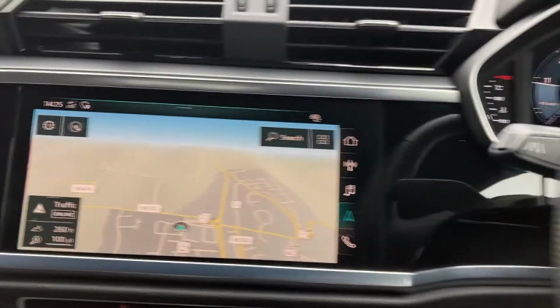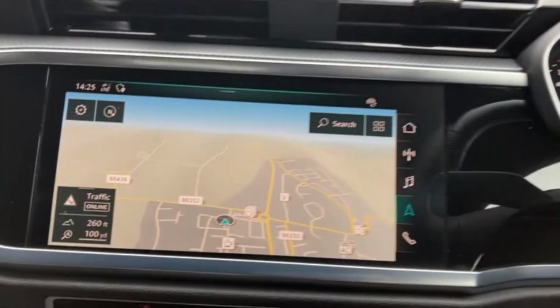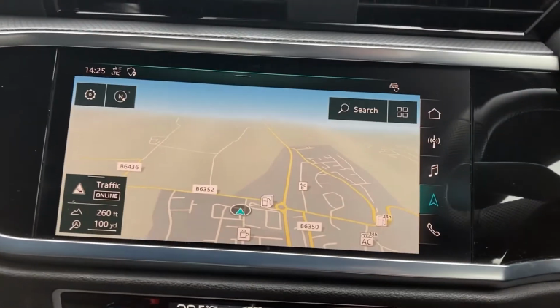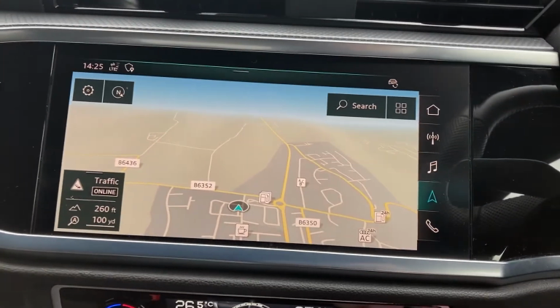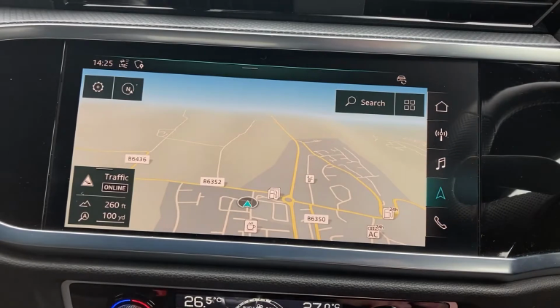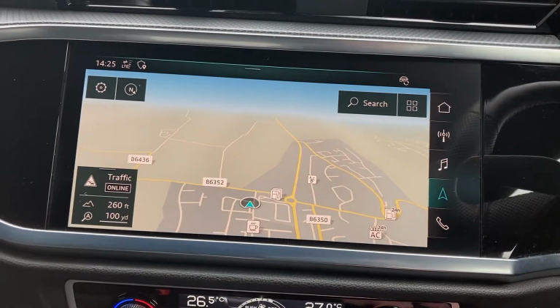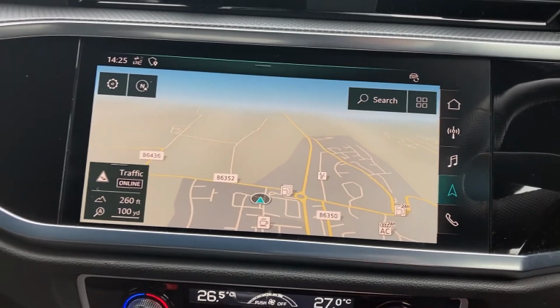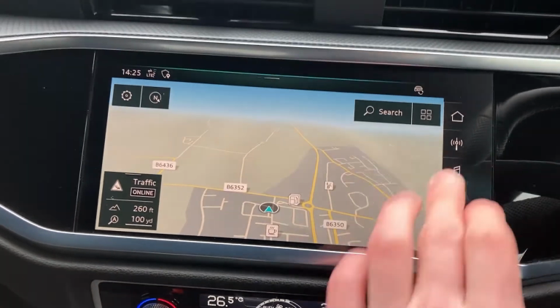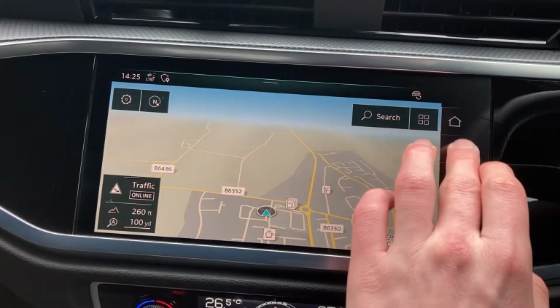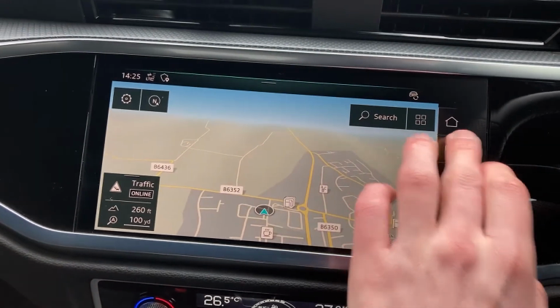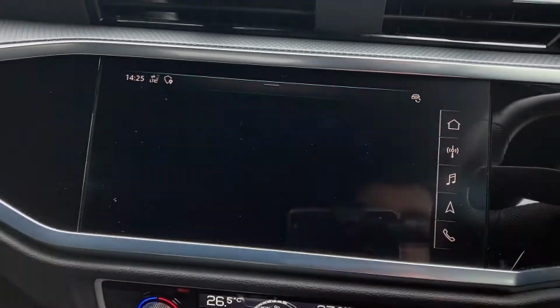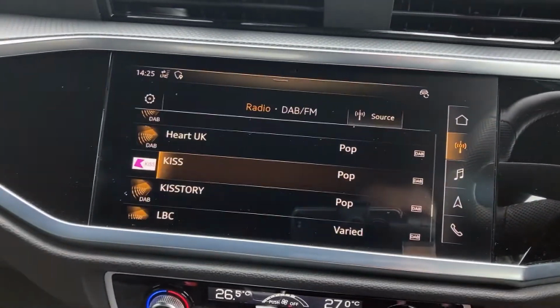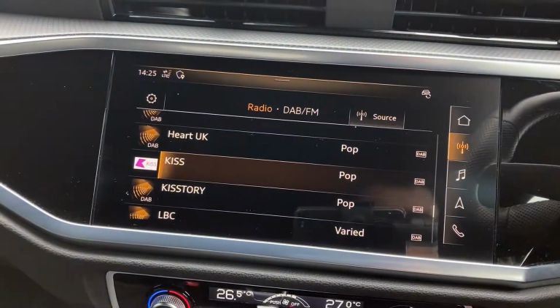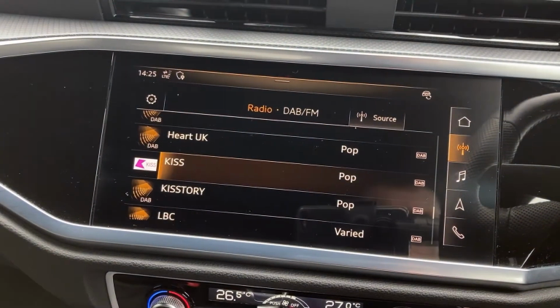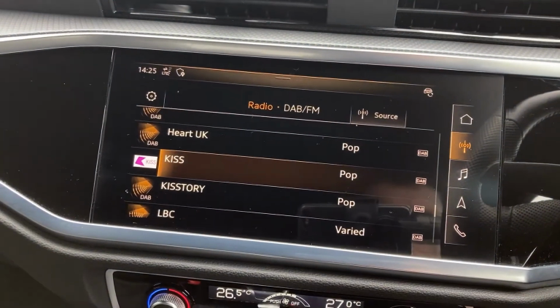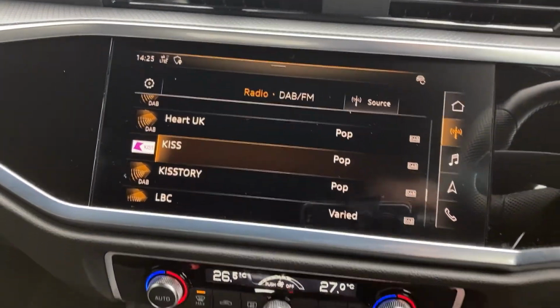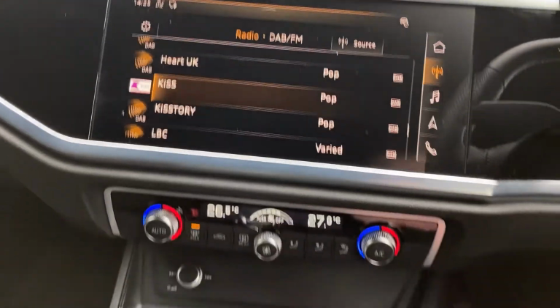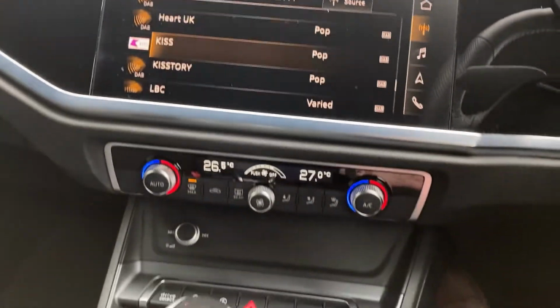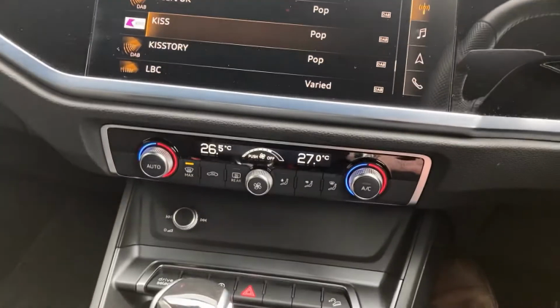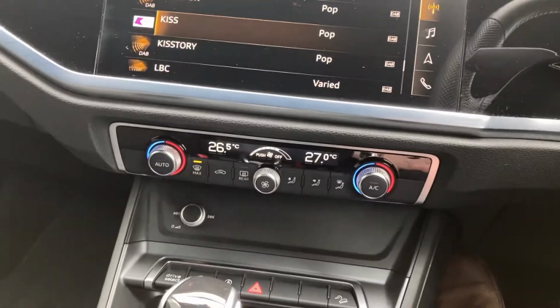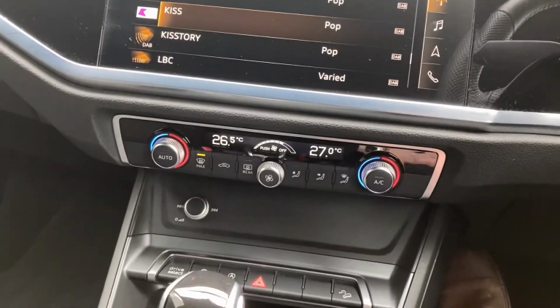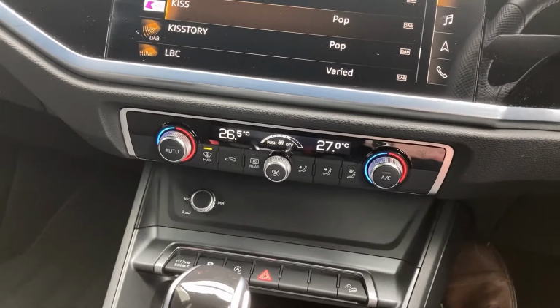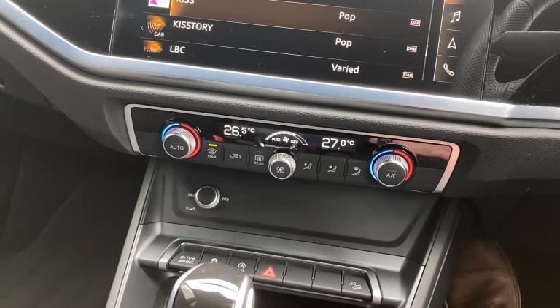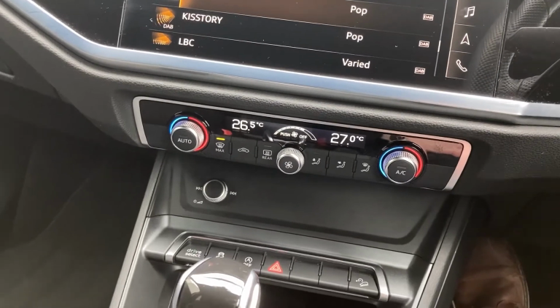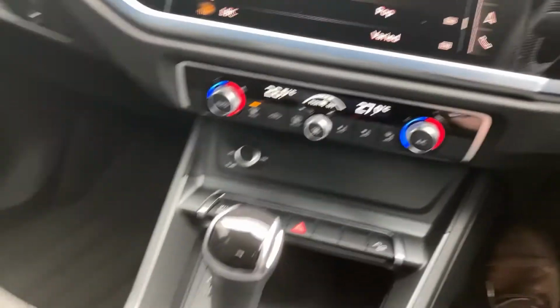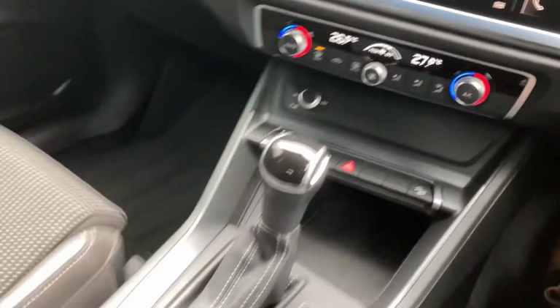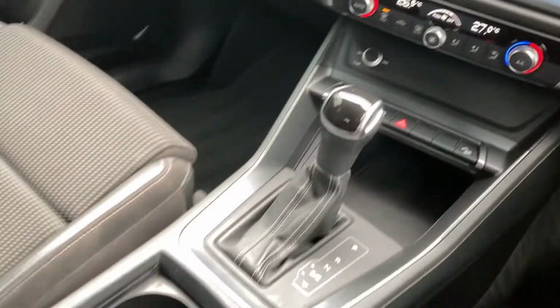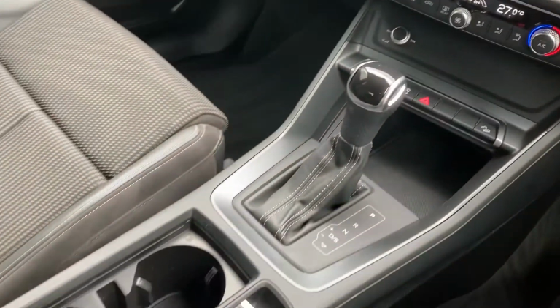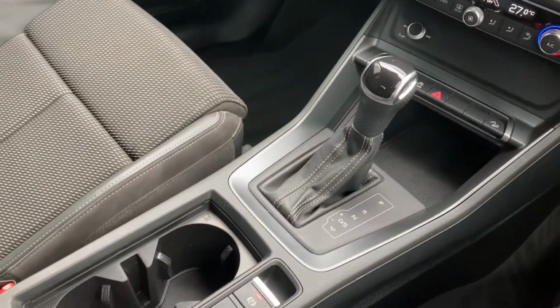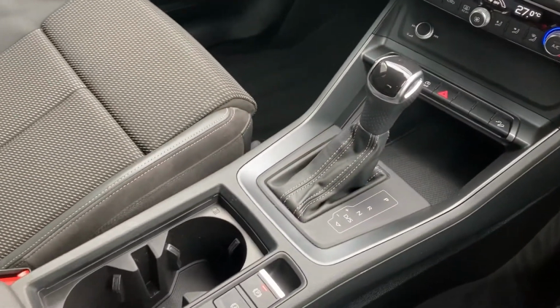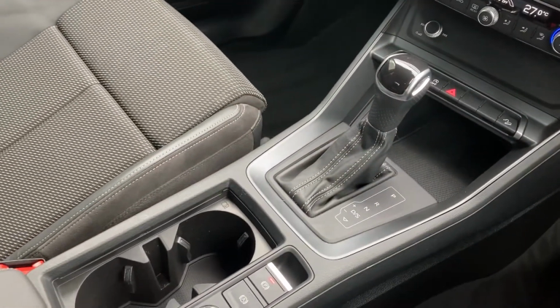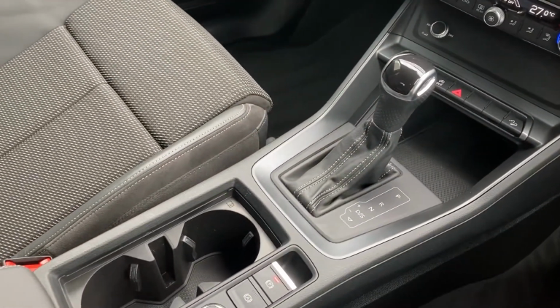On the 10-inch touch display we have the satellite navigation and the DAB radio. Coming down to the centre console we have the dual zone climate control and the automatic gear selector.